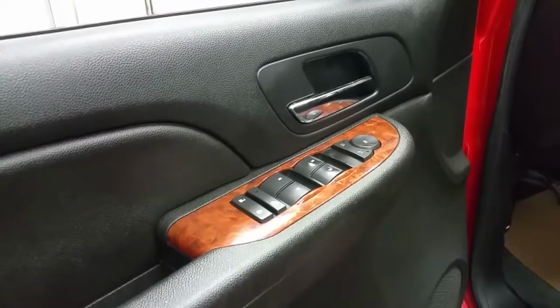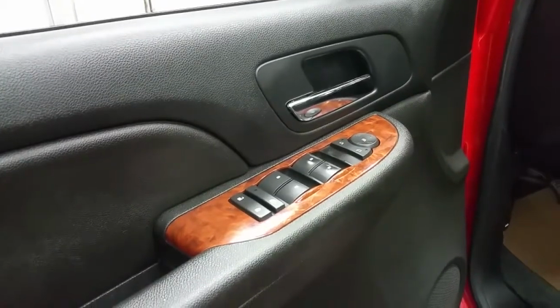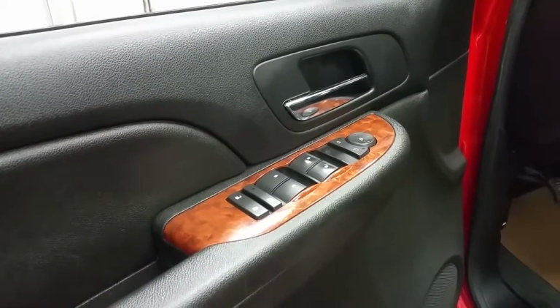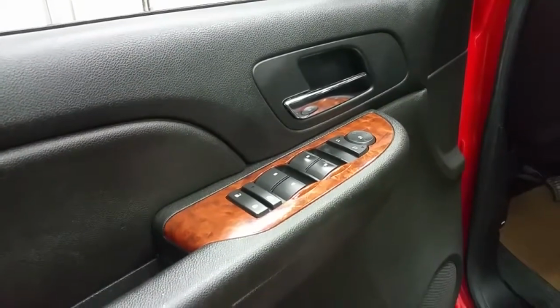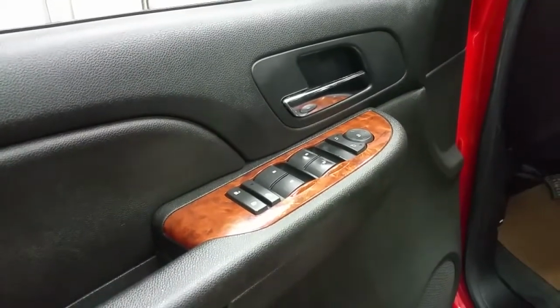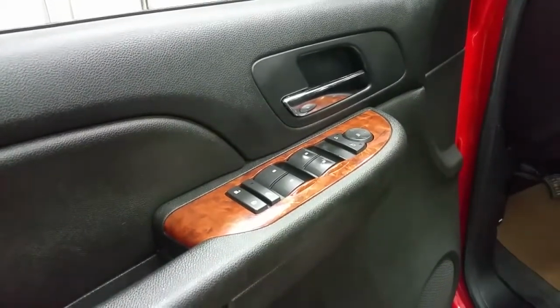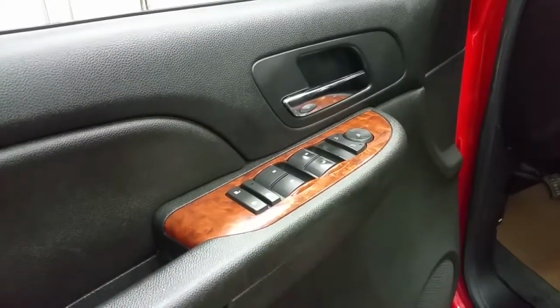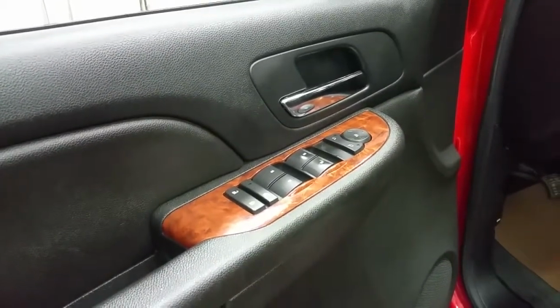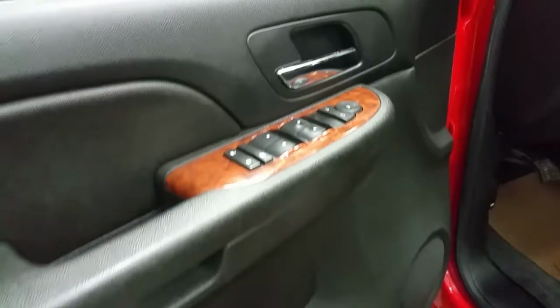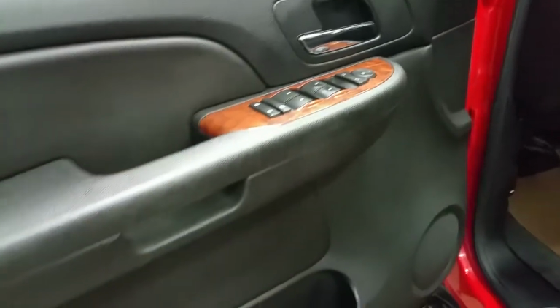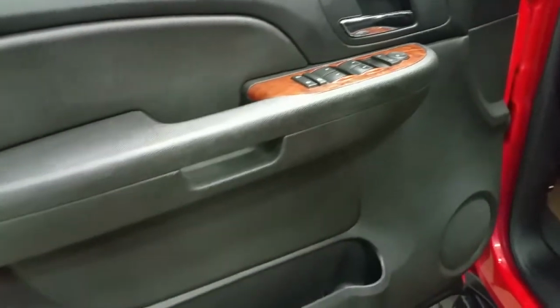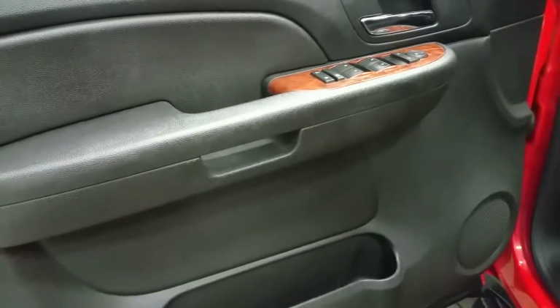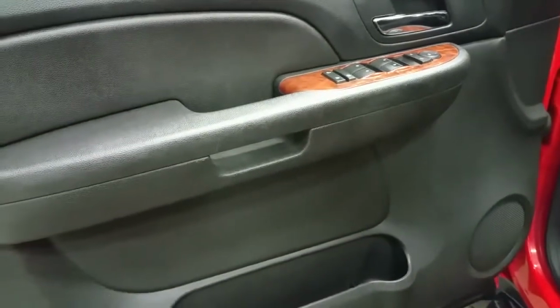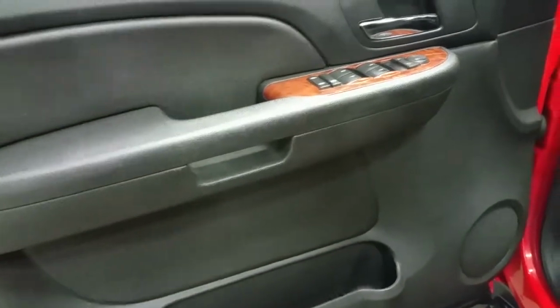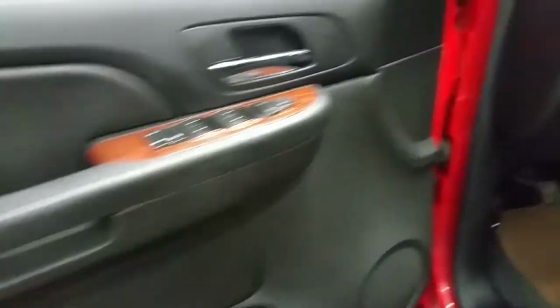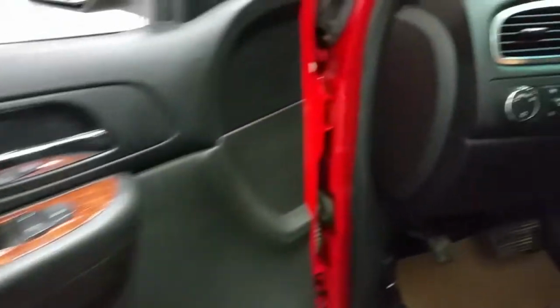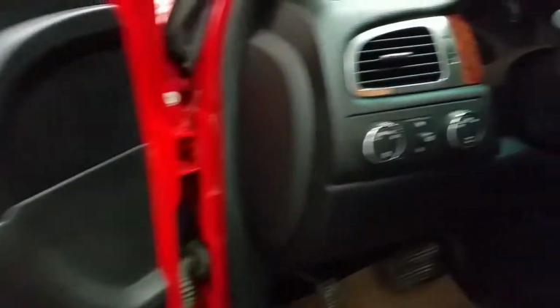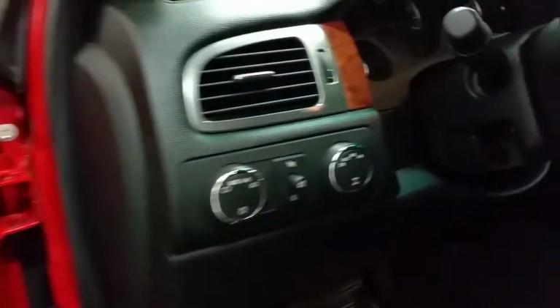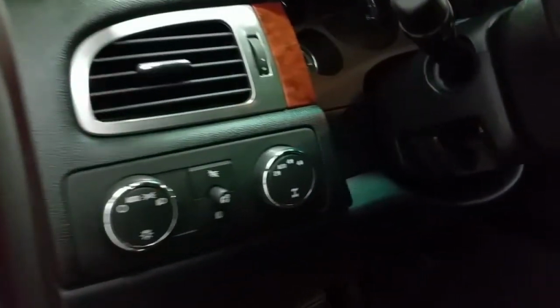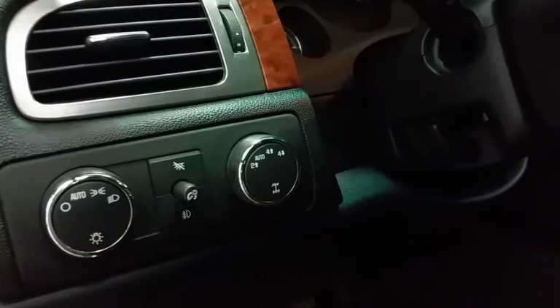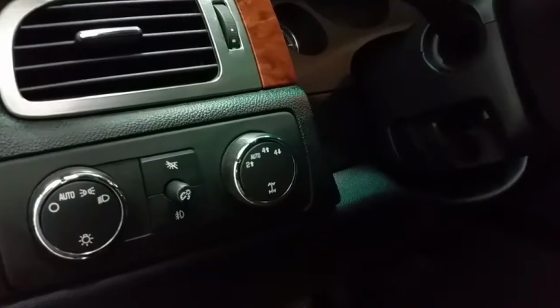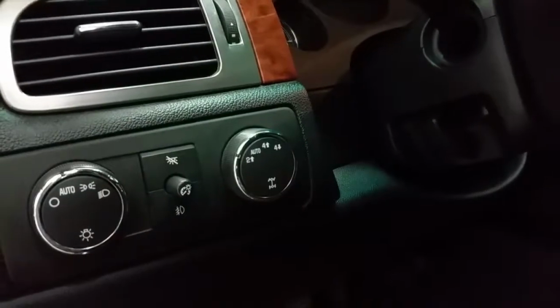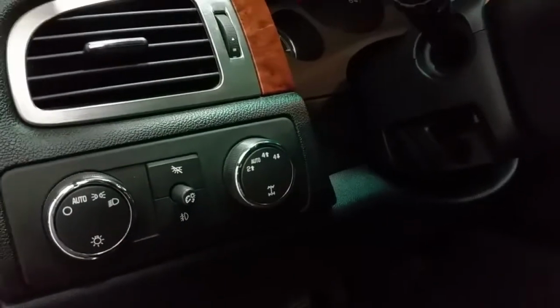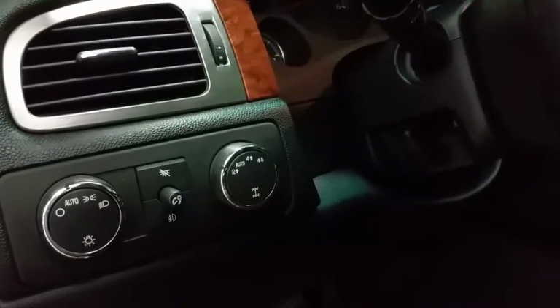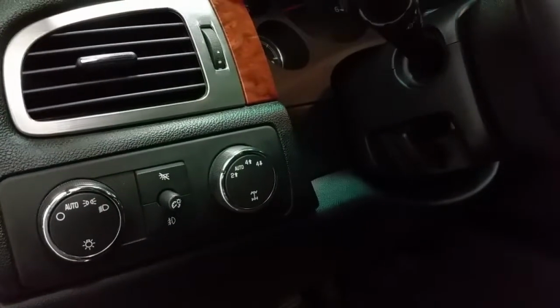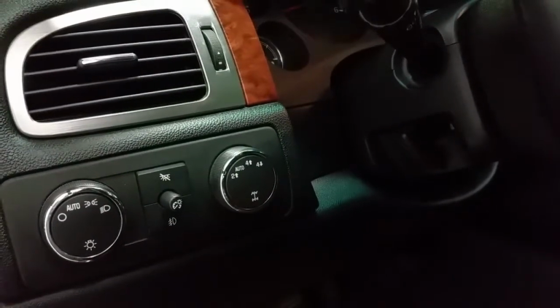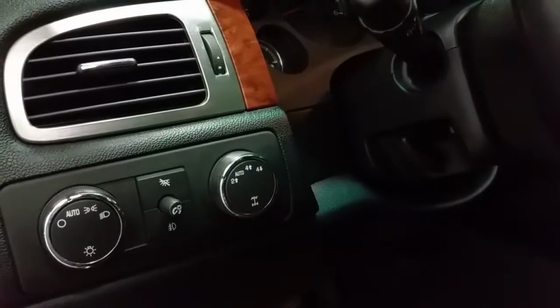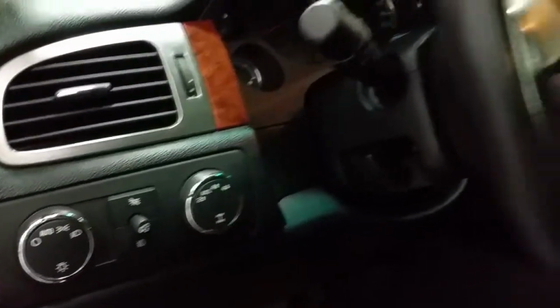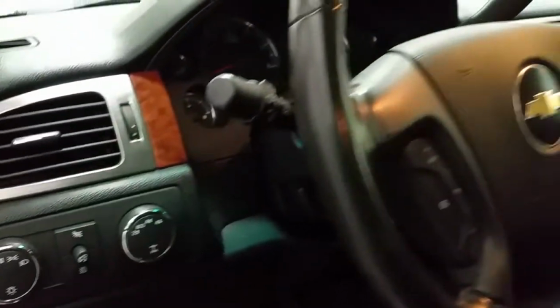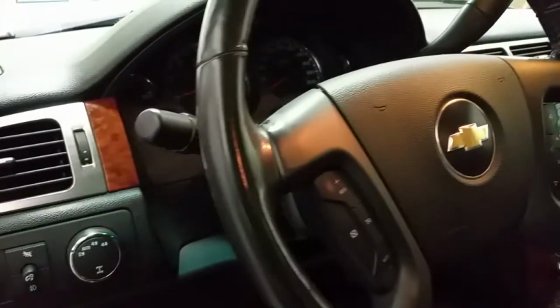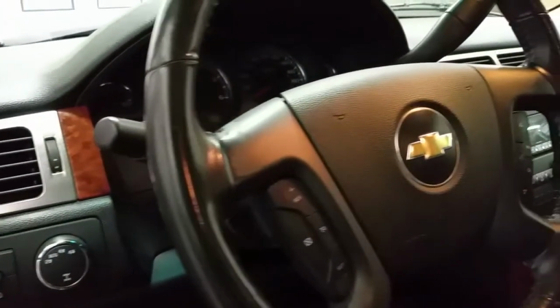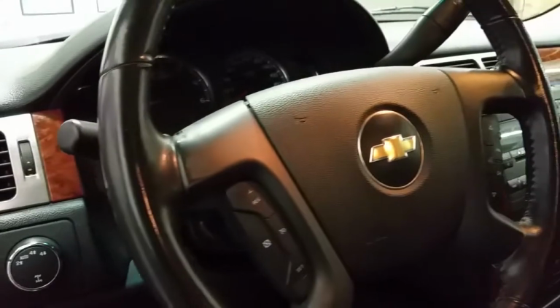The LT model offers a black interior with a wood grain accent. You'll find power windows, power locks and power mirrors. Door speaker and door storage pockets. Black carpeted flooring, automatic headlamps, automatic shifting, four-wheel drive and cruise control.